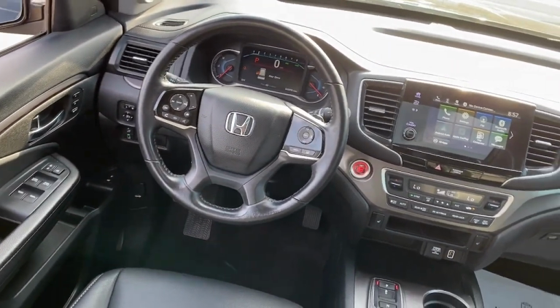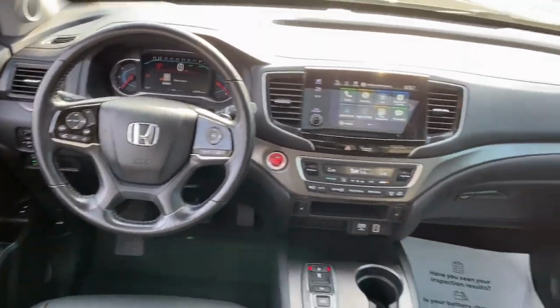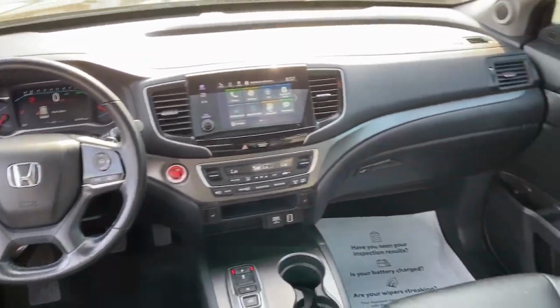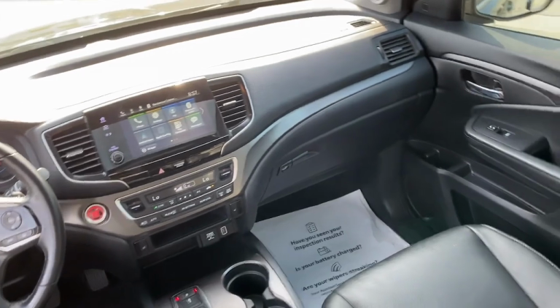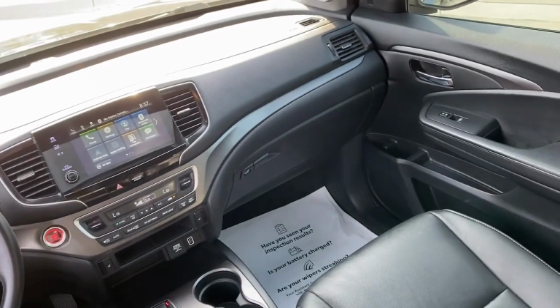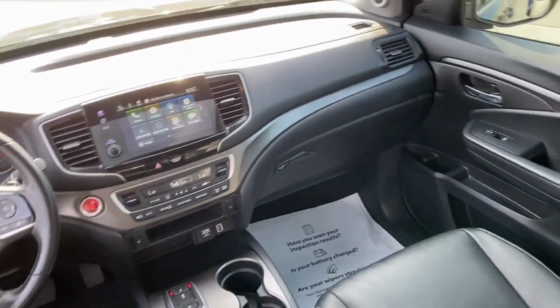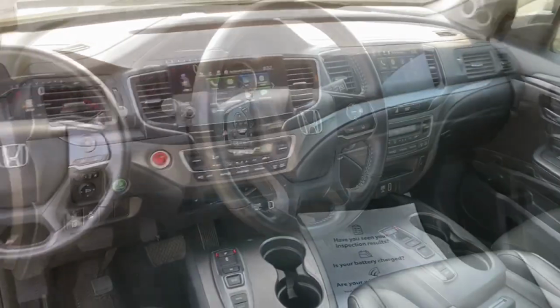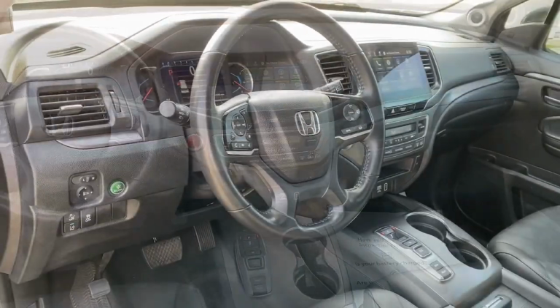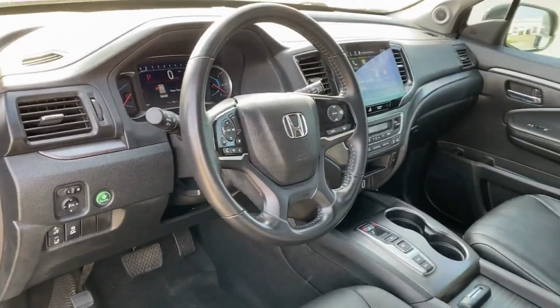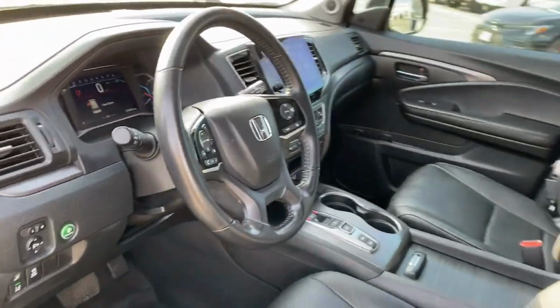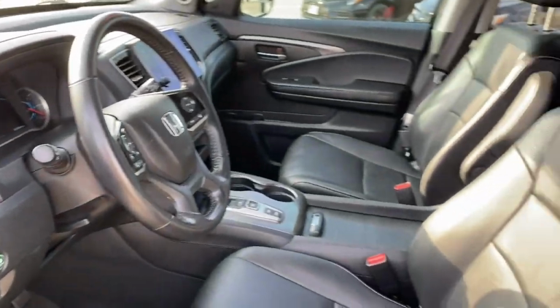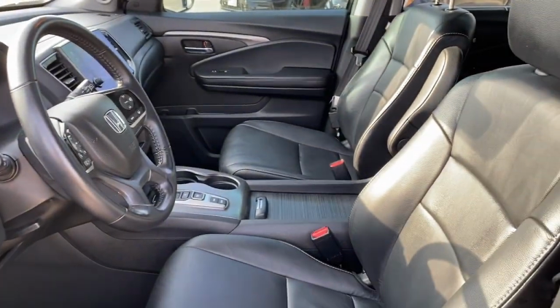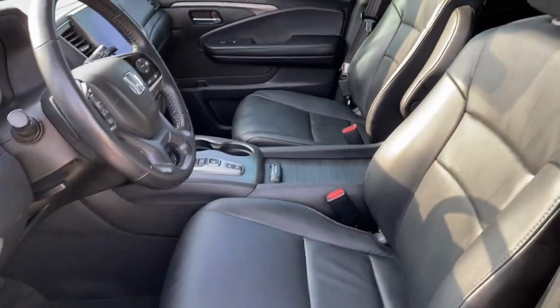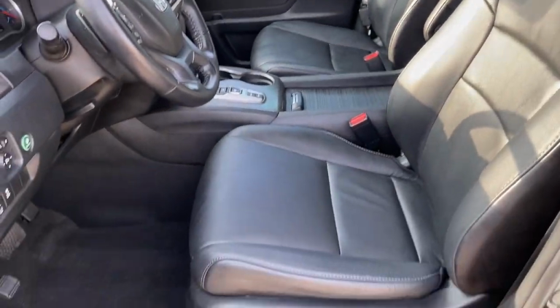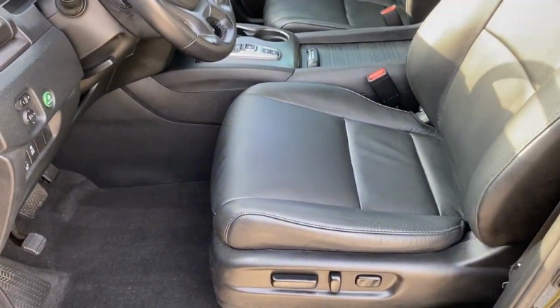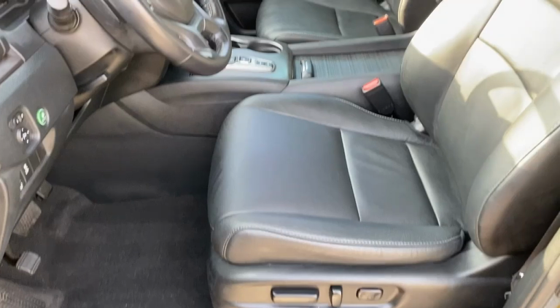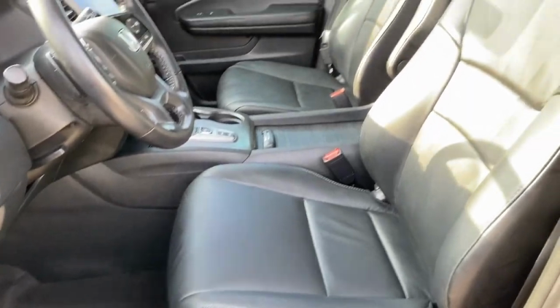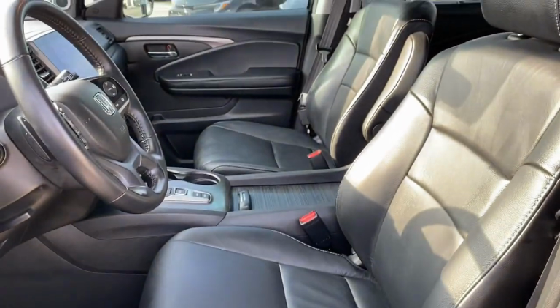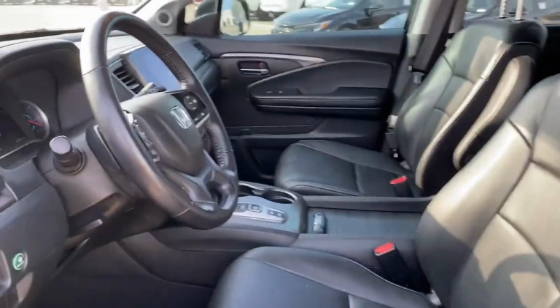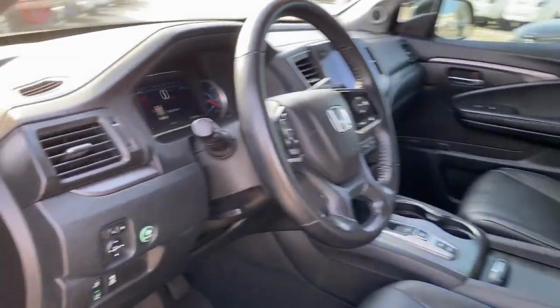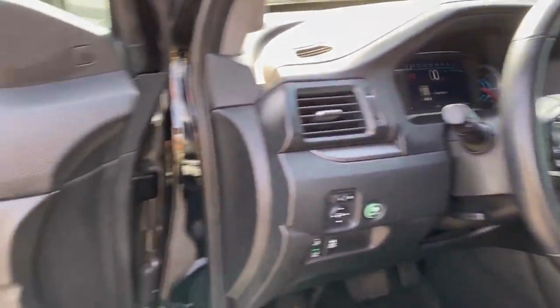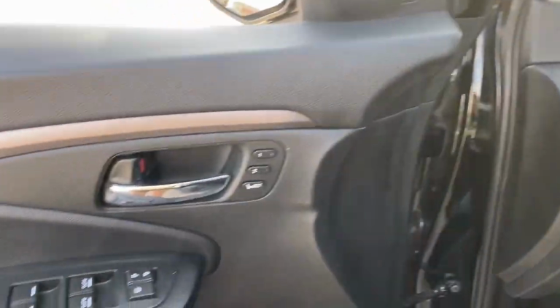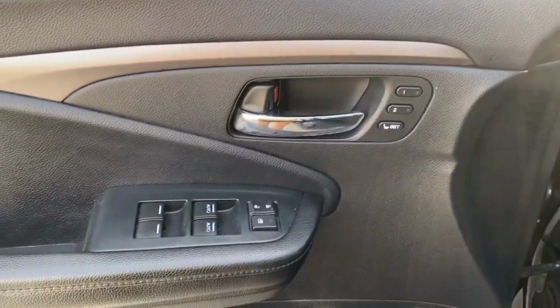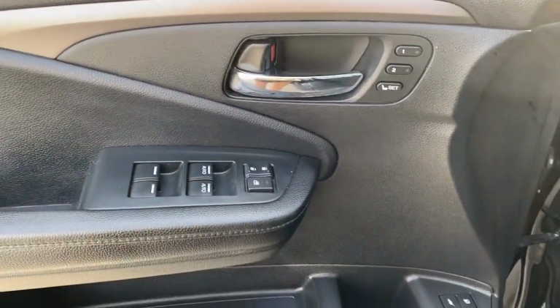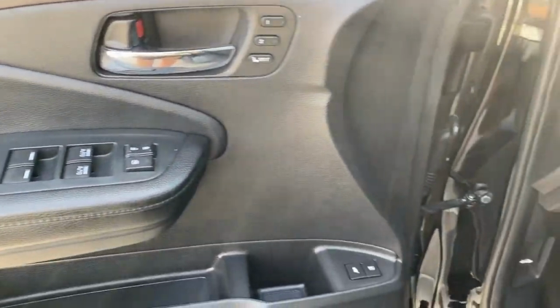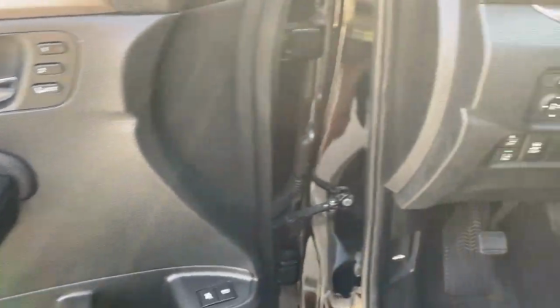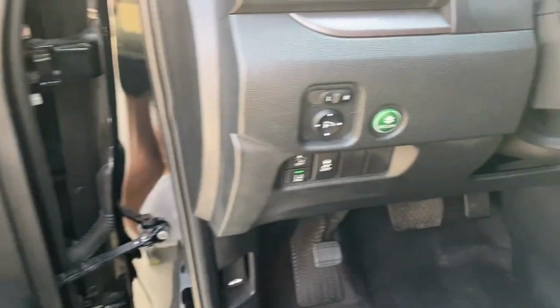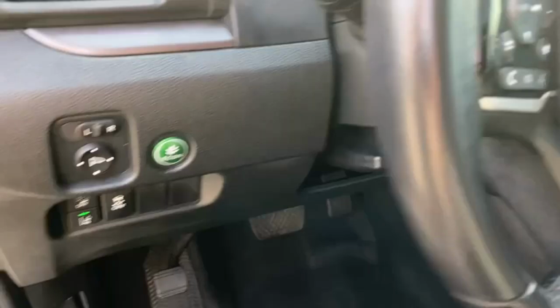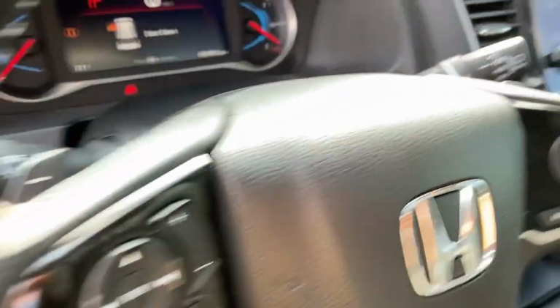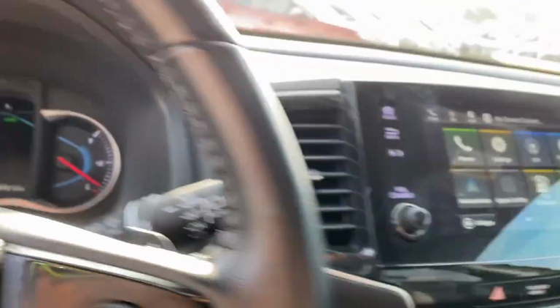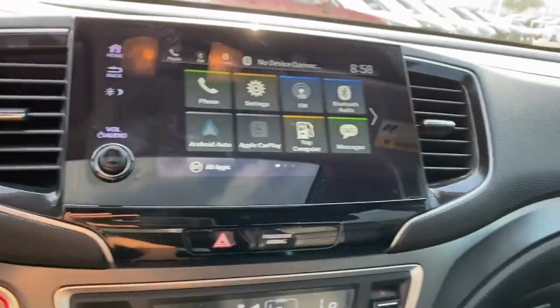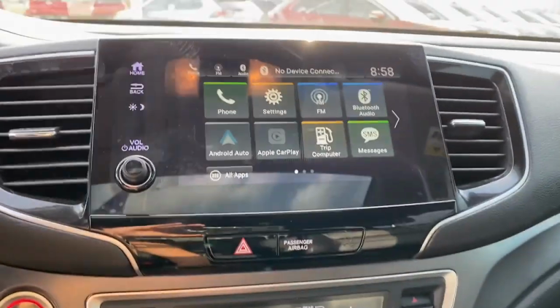These are just some of the great options this vehicle comes with: Apple CarPlay and/or Android Auto, Pre-Collision System, Moonroof, Keyless Entry, Satellite Radio, and Power Passenger Seat.